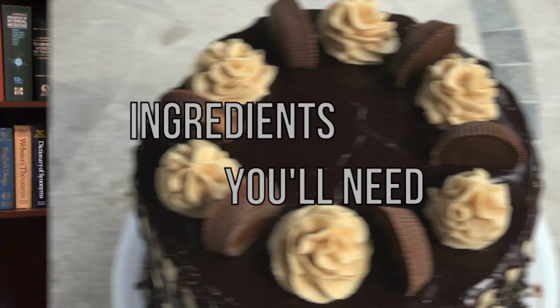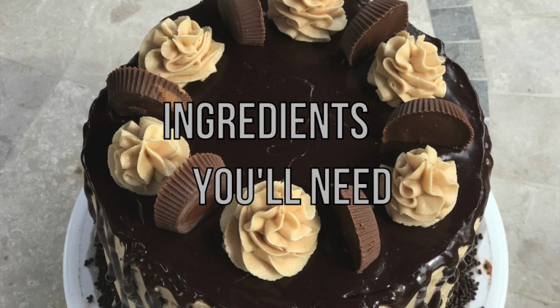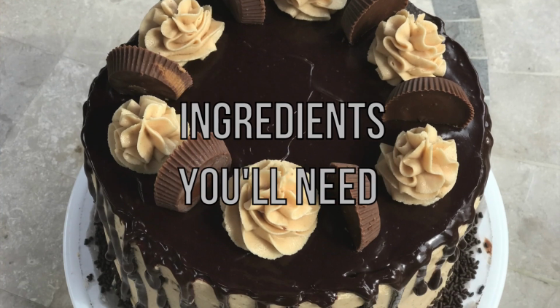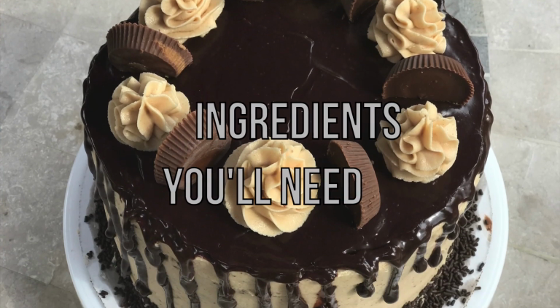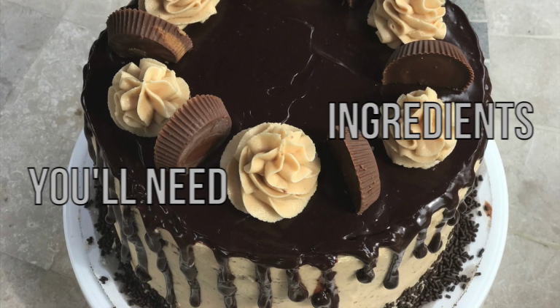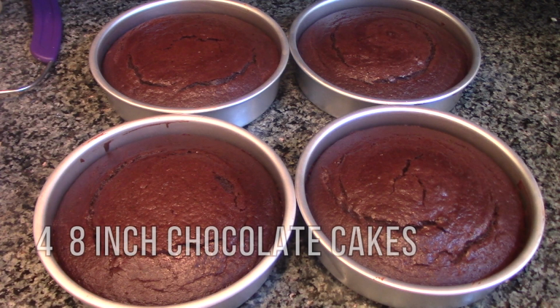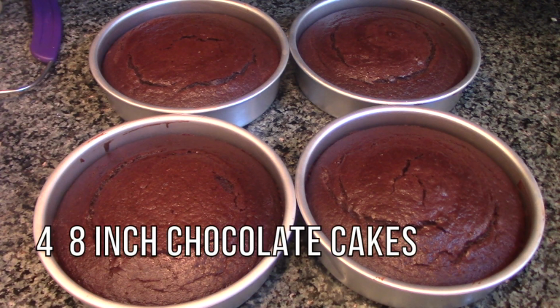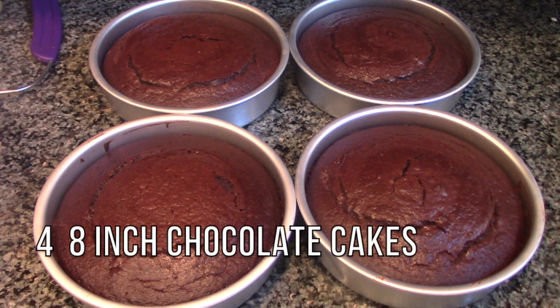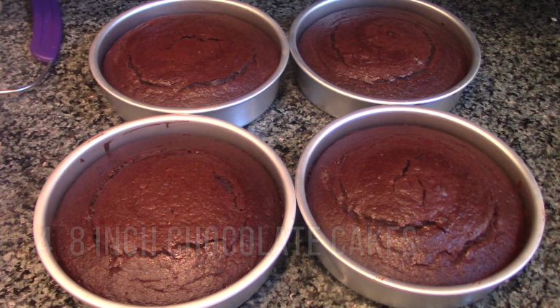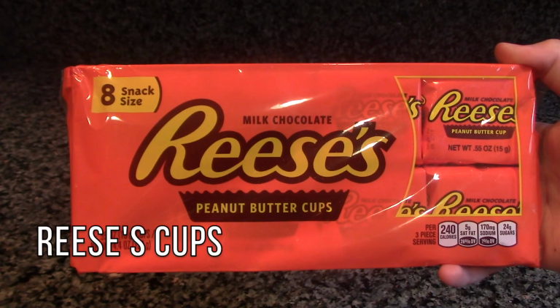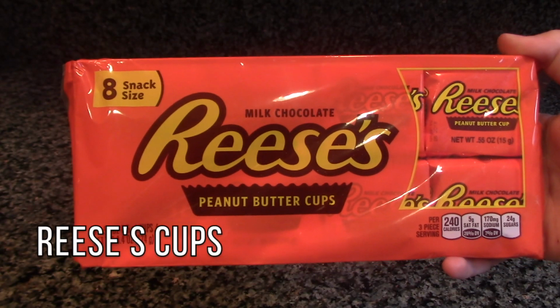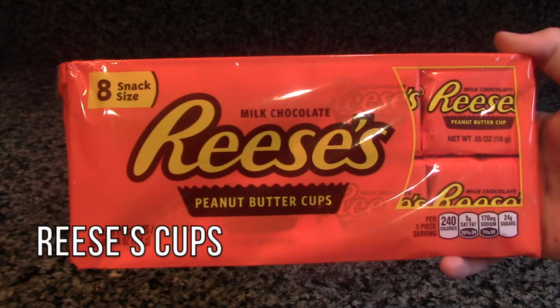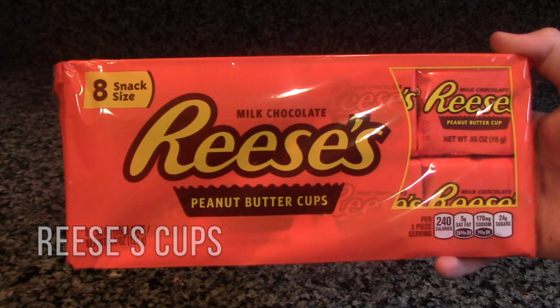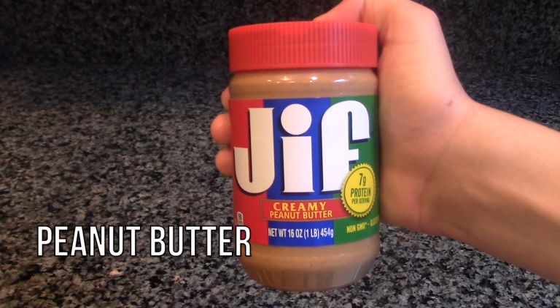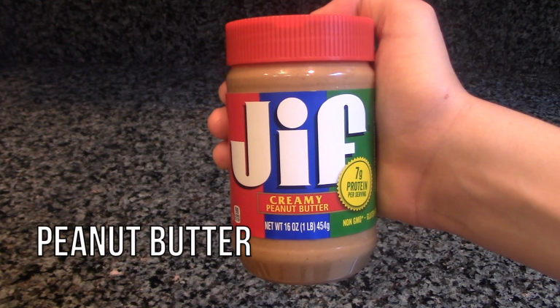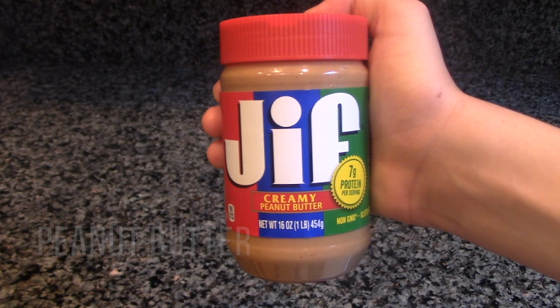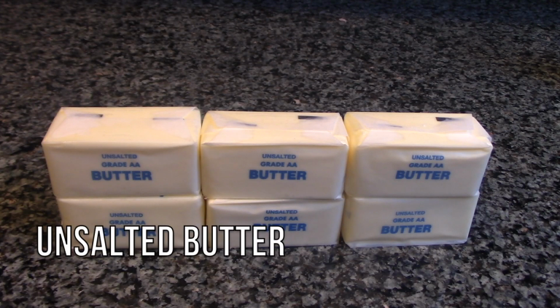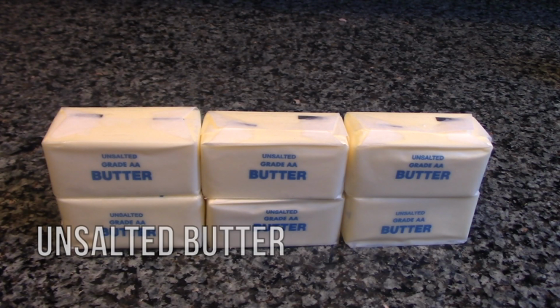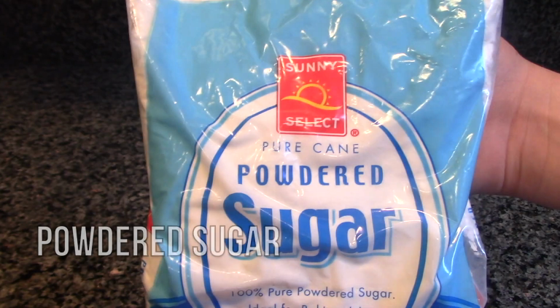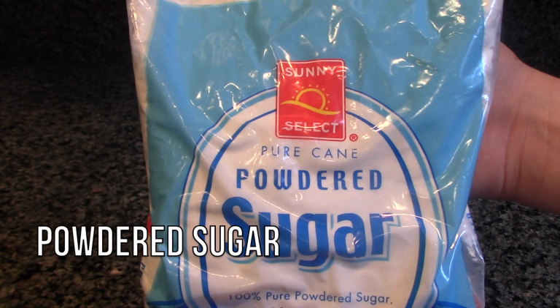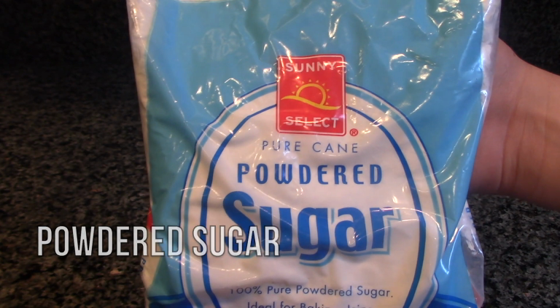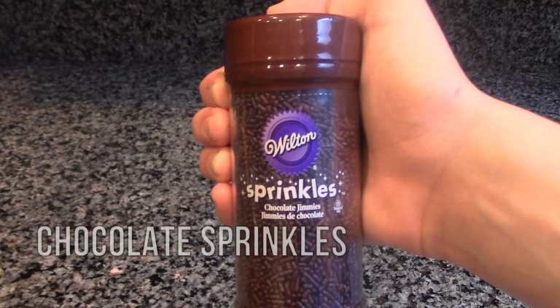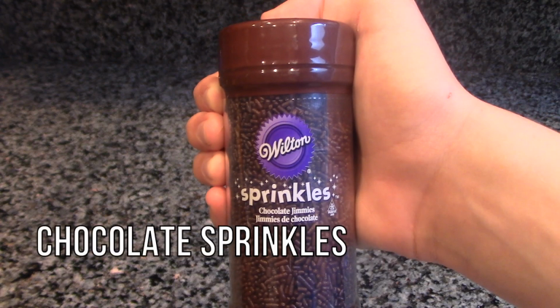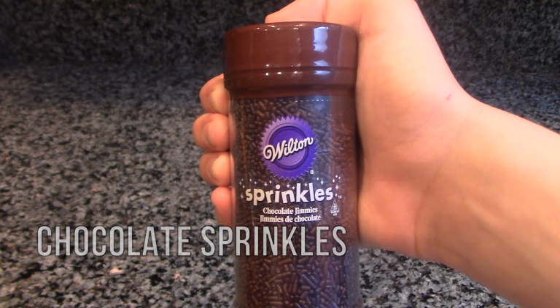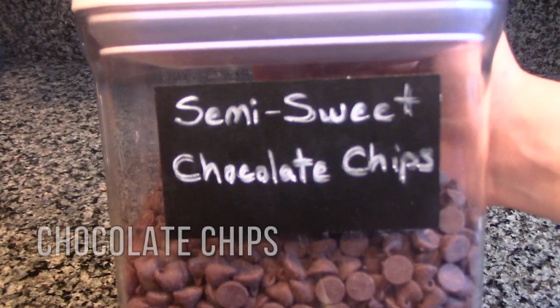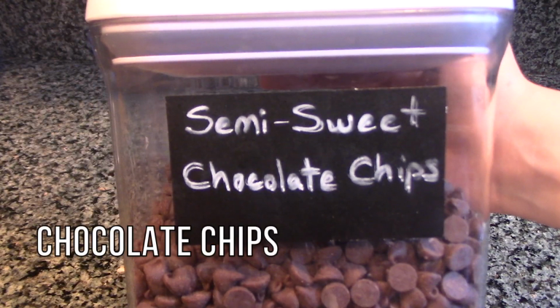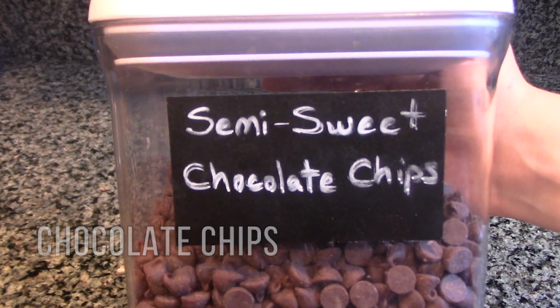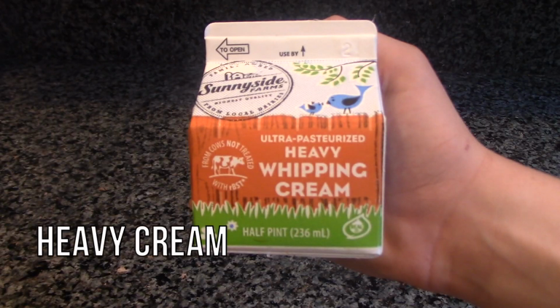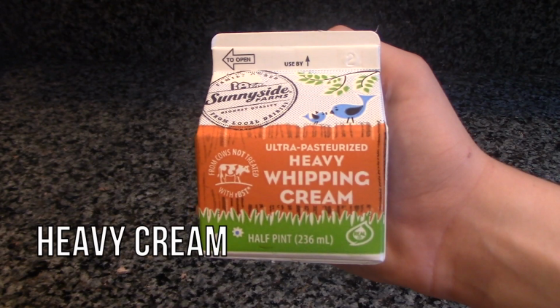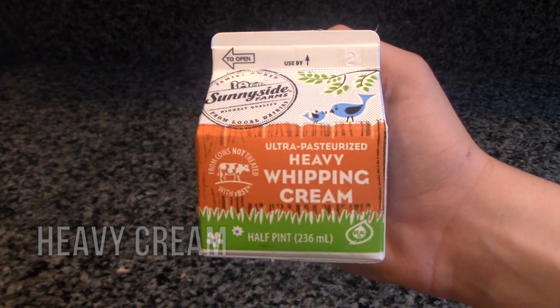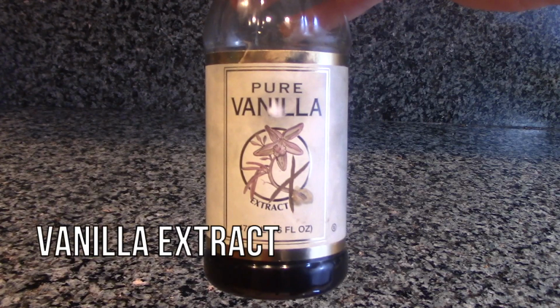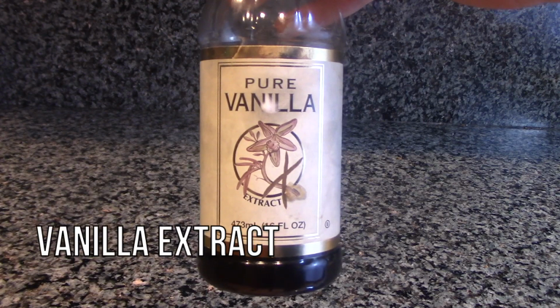The ingredients you'll need are four 8-inch chocolate cakes, some Reese's Peanut Butter Cups, peanut butter, unsalted butter, powdered sugar, some chocolate sprinkles, chocolate chips, heavy cream, and vanilla extract.